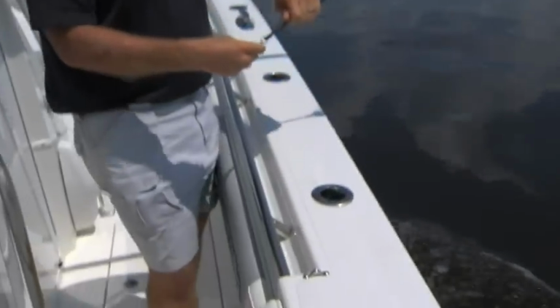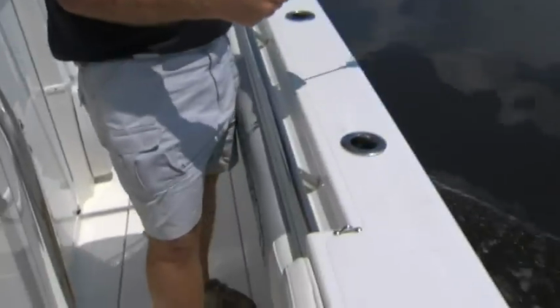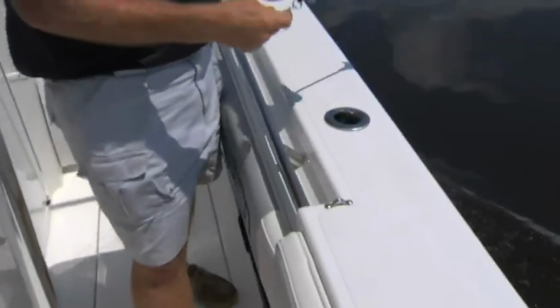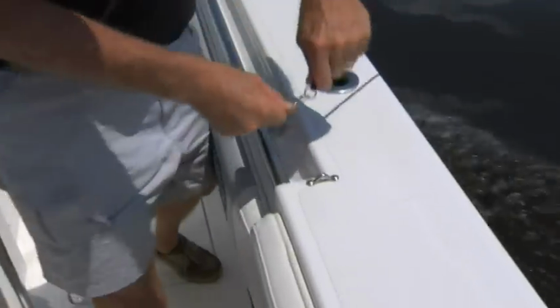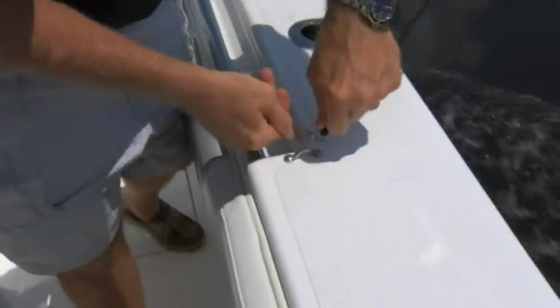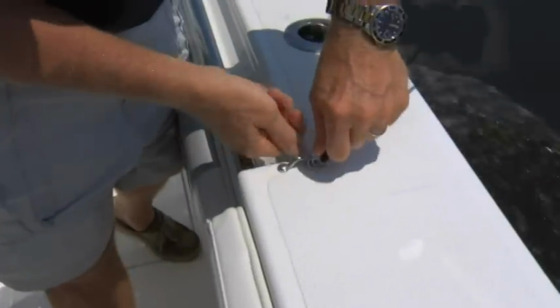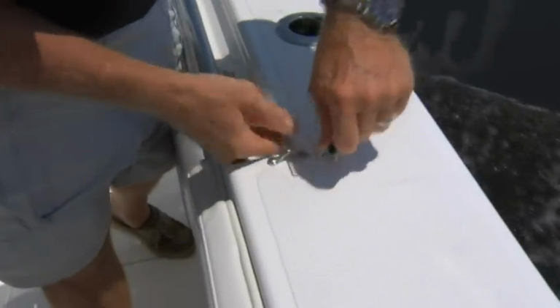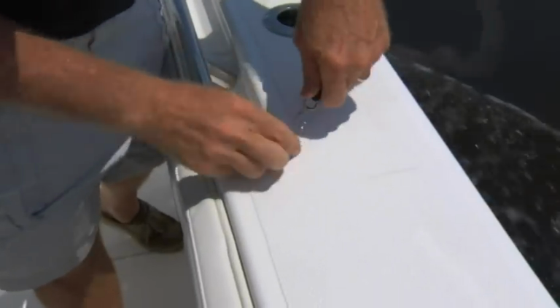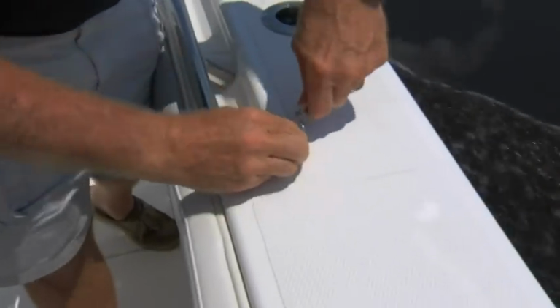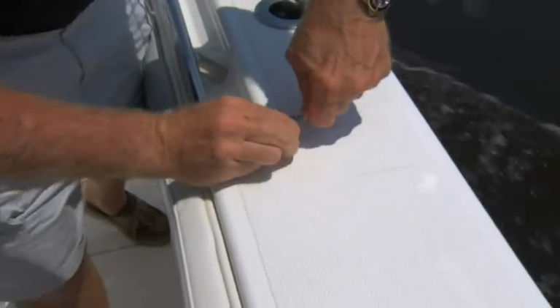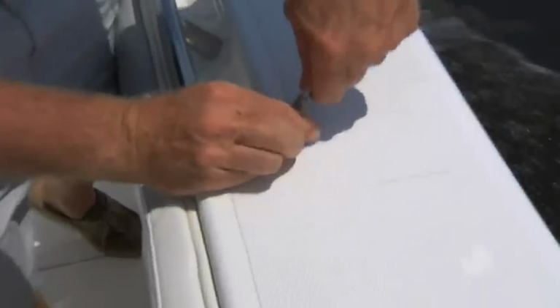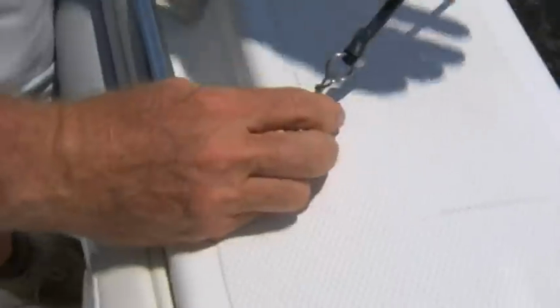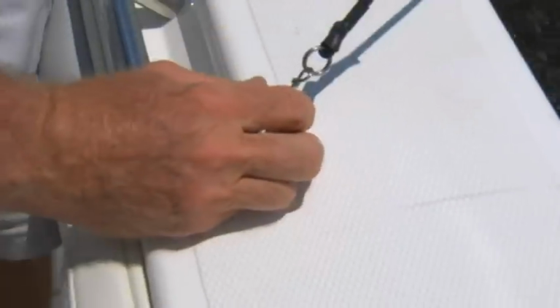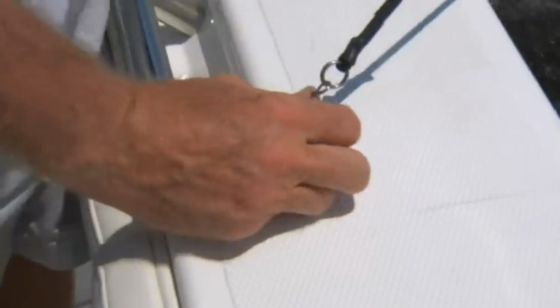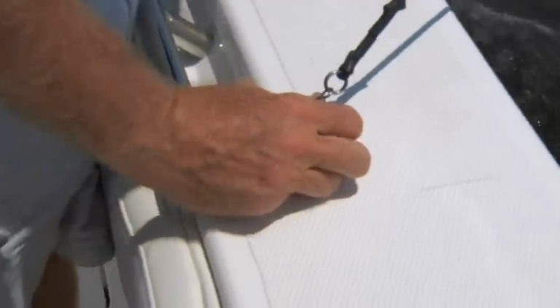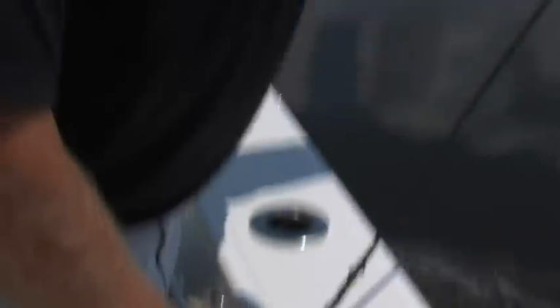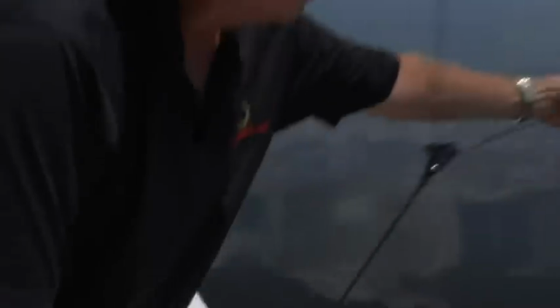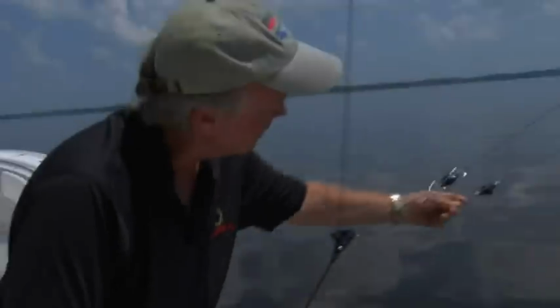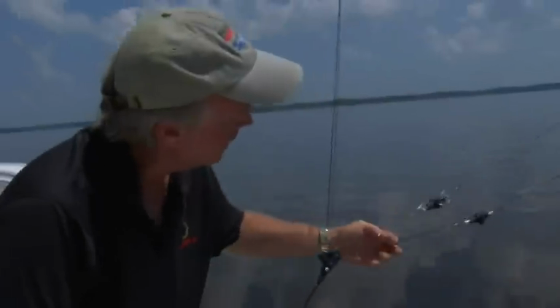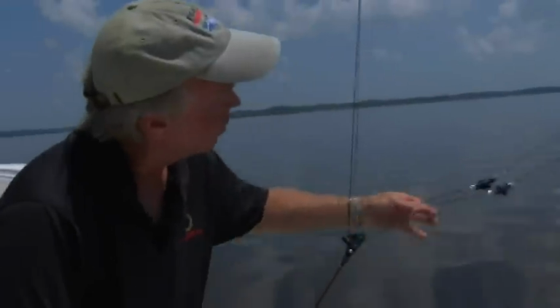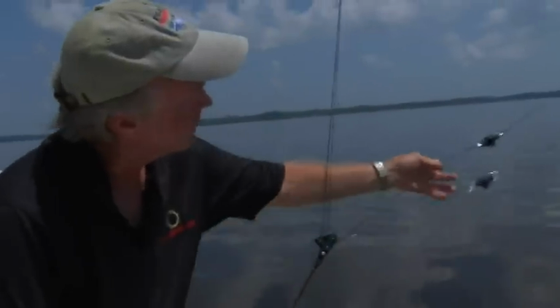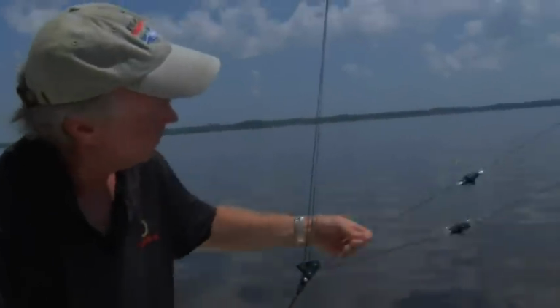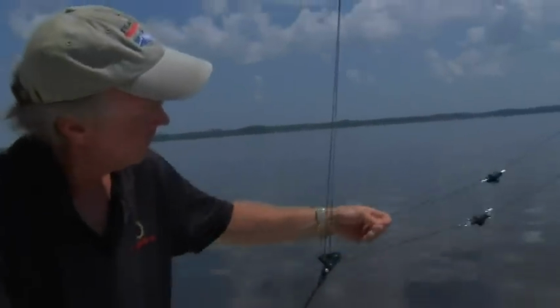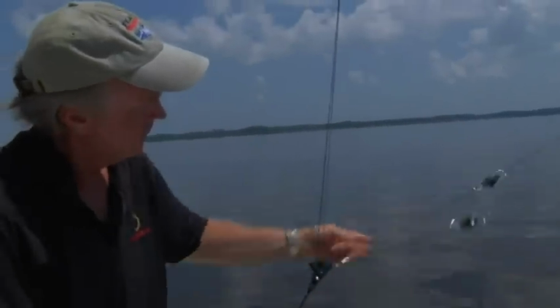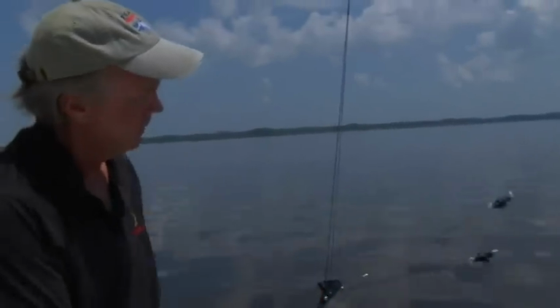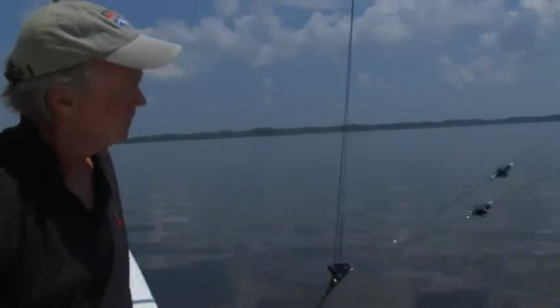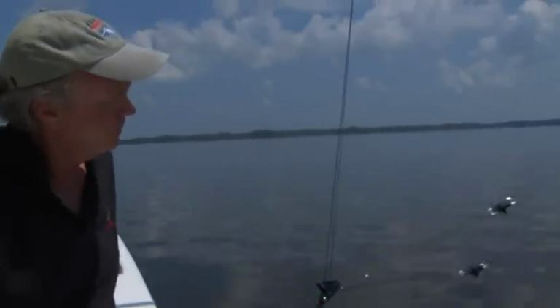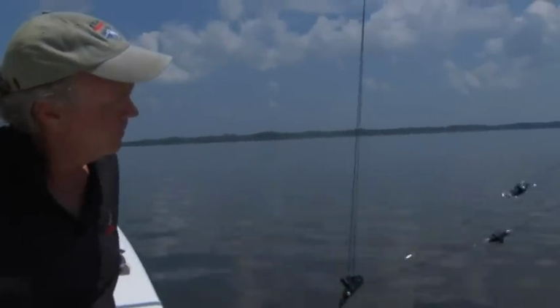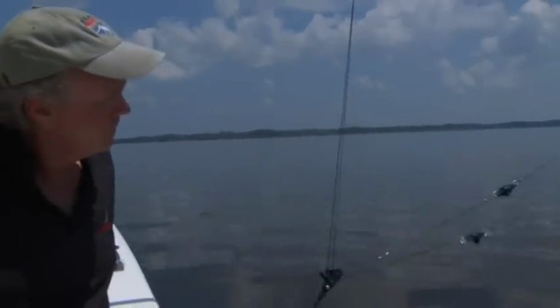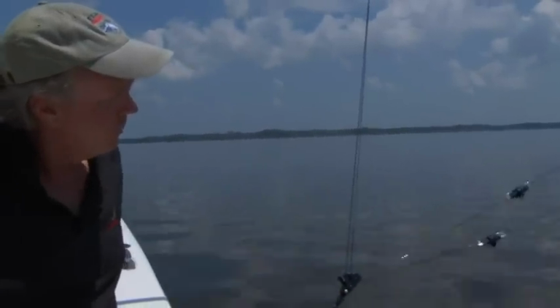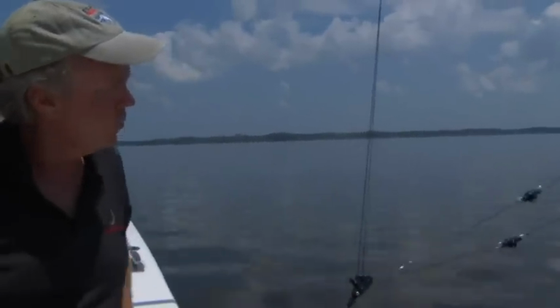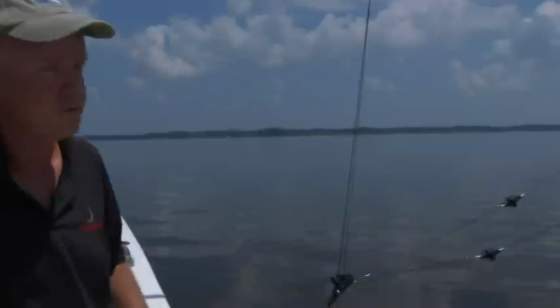Here we have our hookup for our Taco outriggers. We hook them in here — we have a long rigger clip and a short rigger clip for offshore fishing.